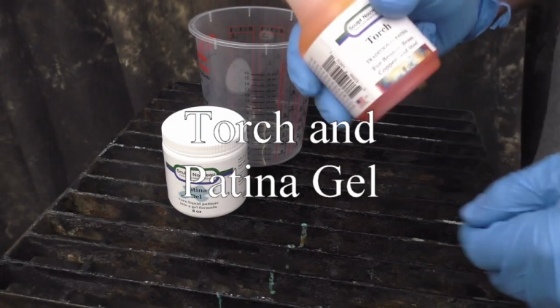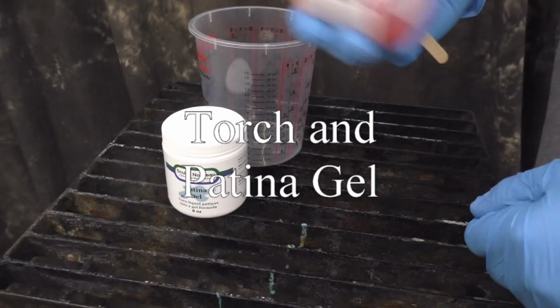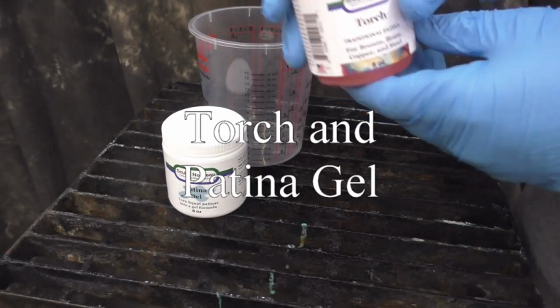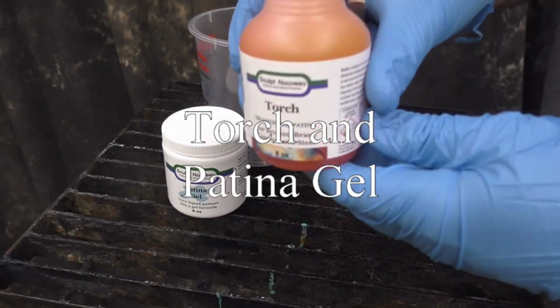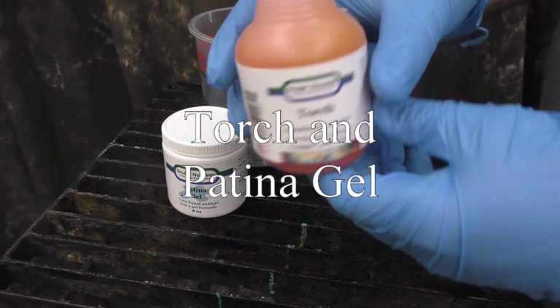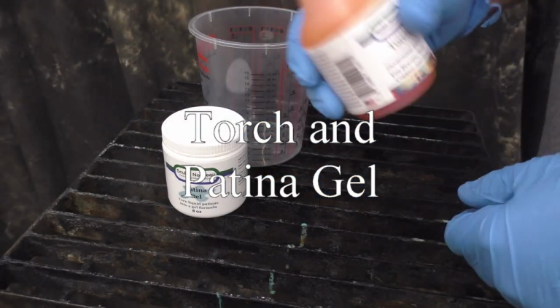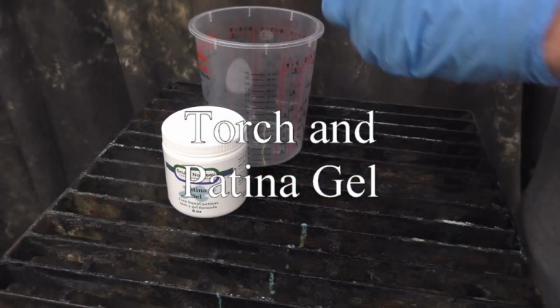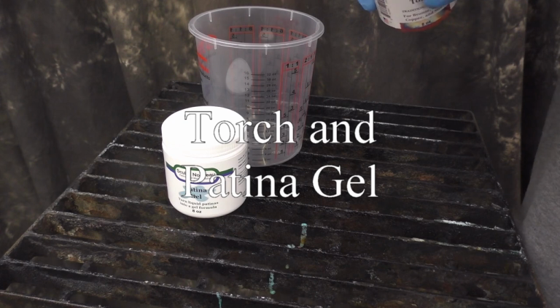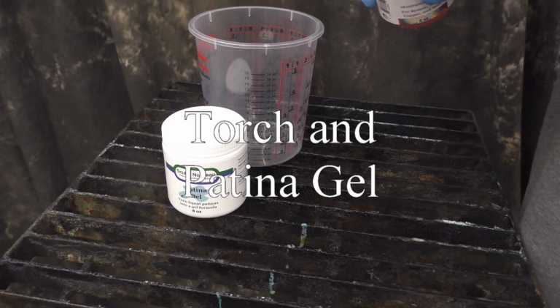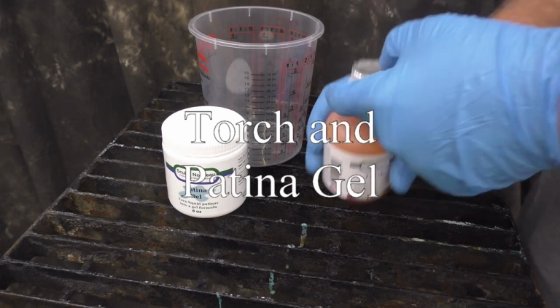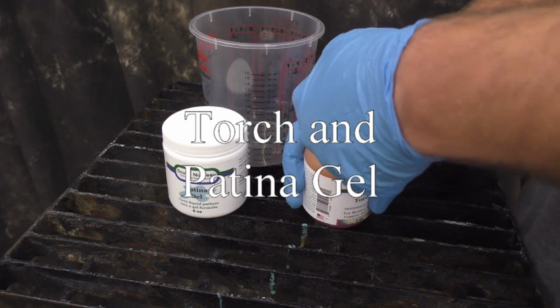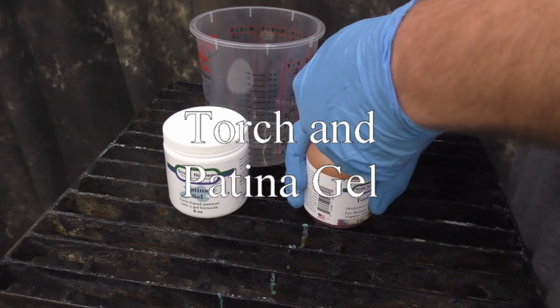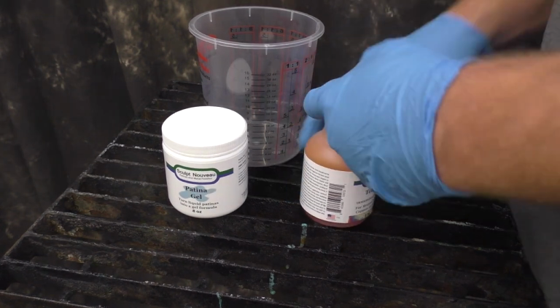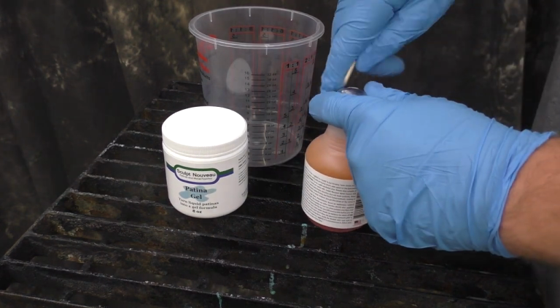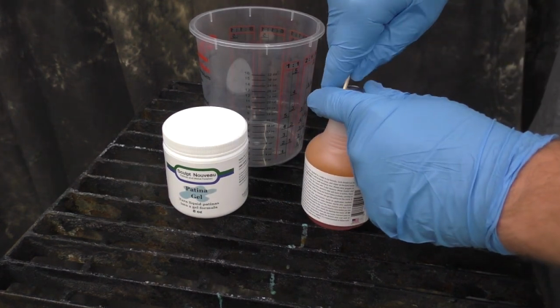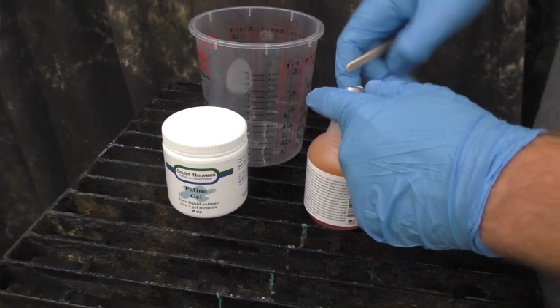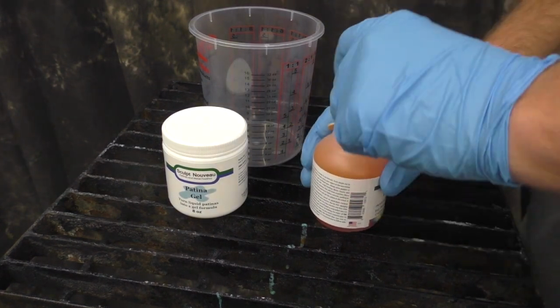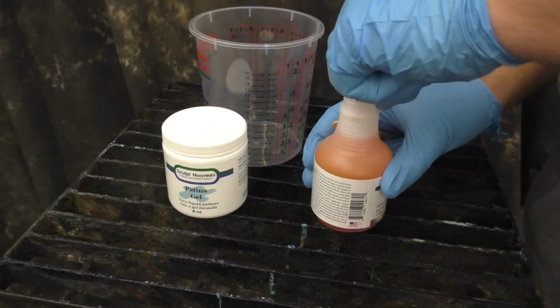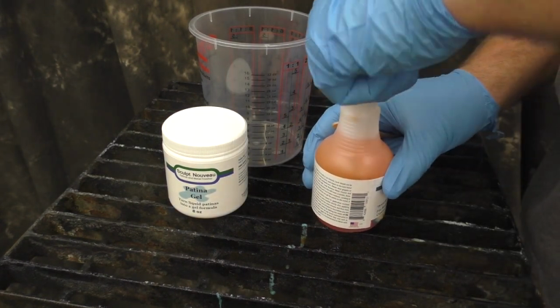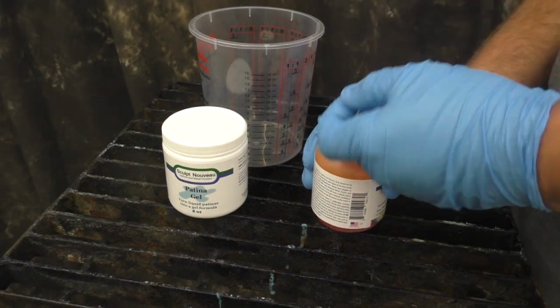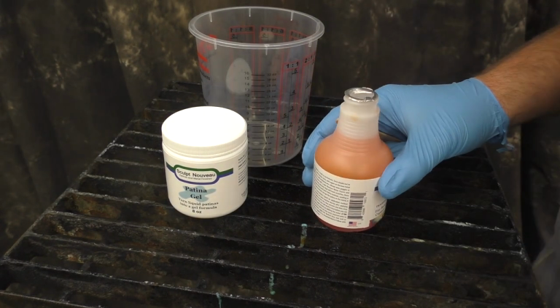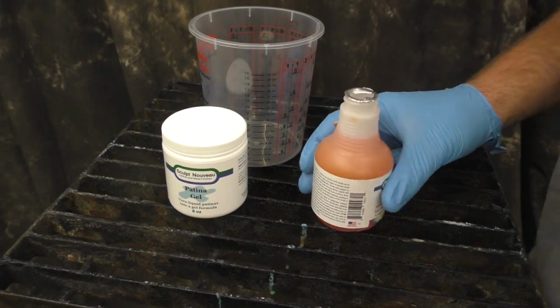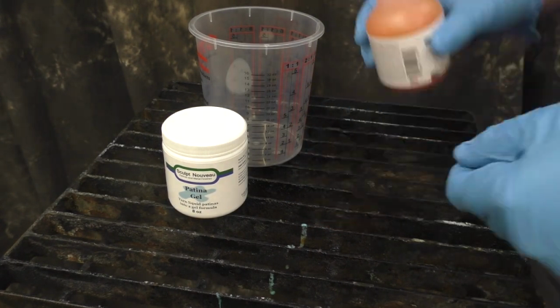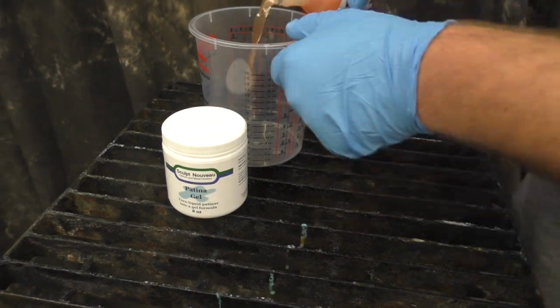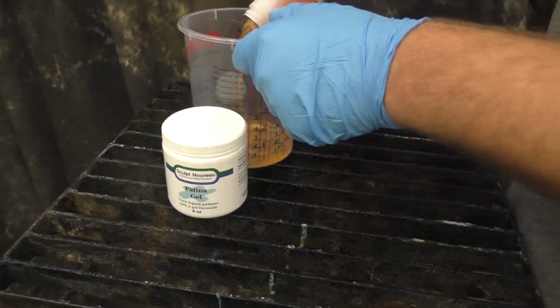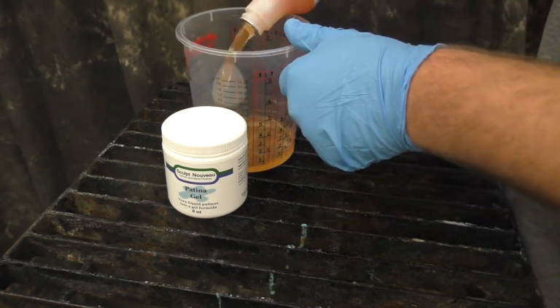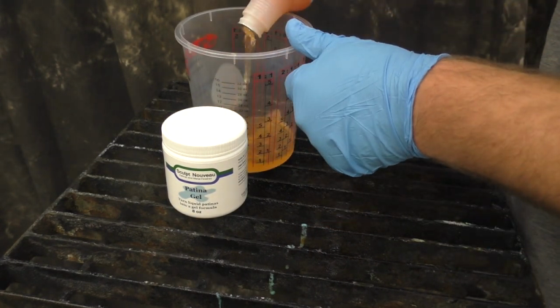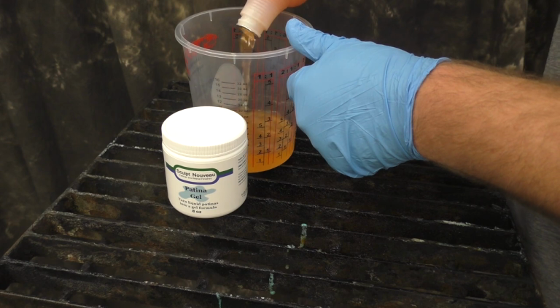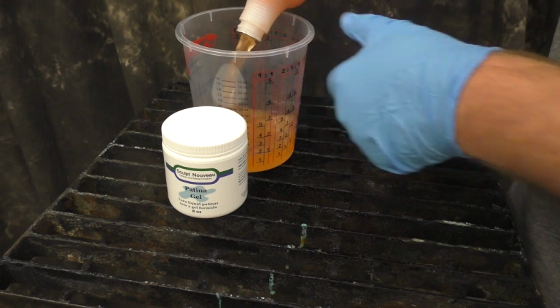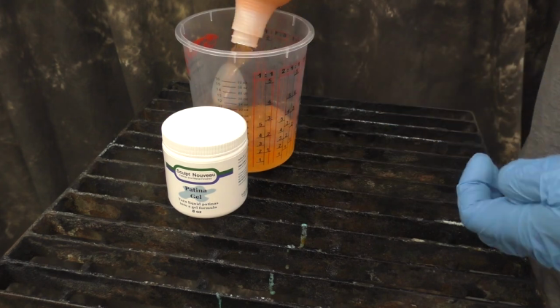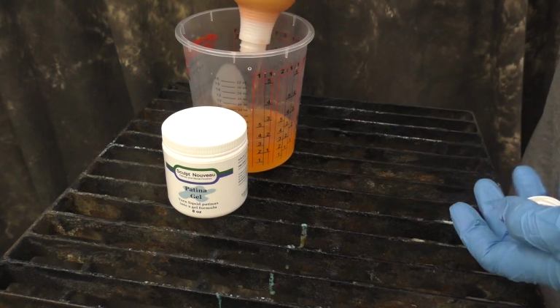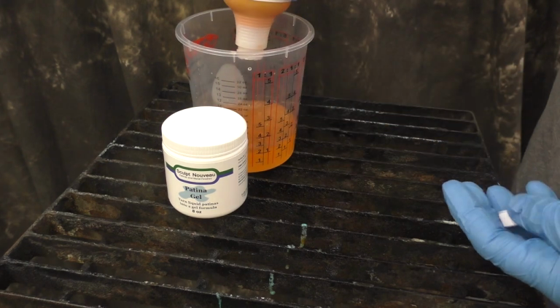Torch and patina gel. In this video we're going to do a combination of one-to-one torch patina and the patina gel to thicken it up.